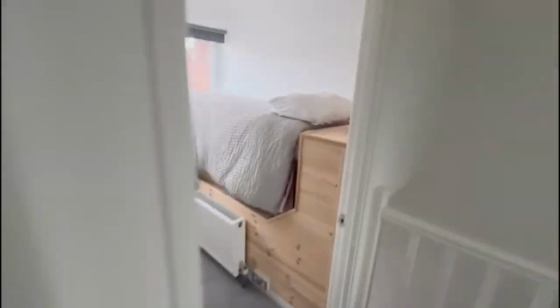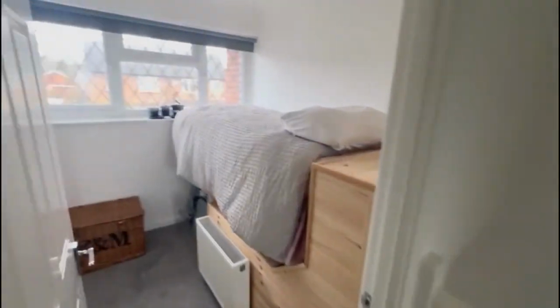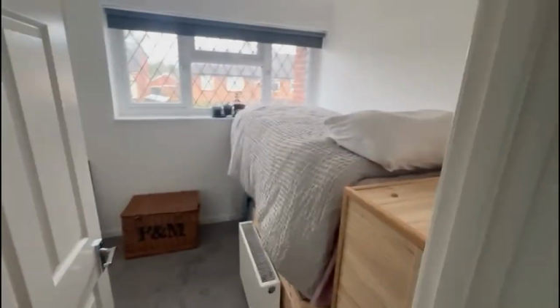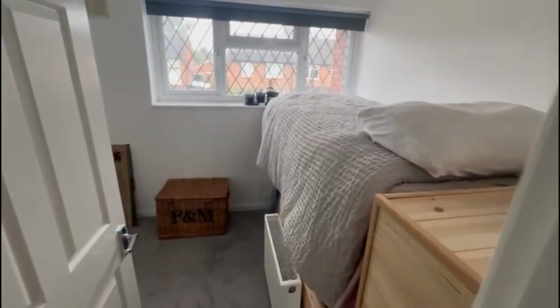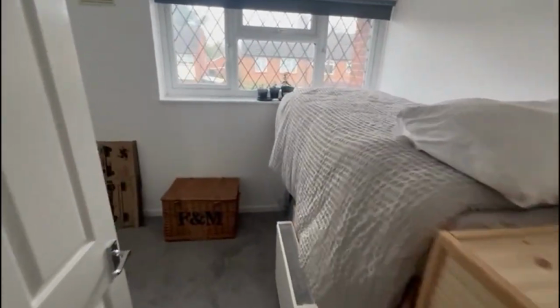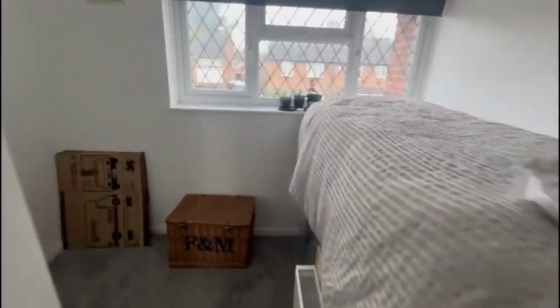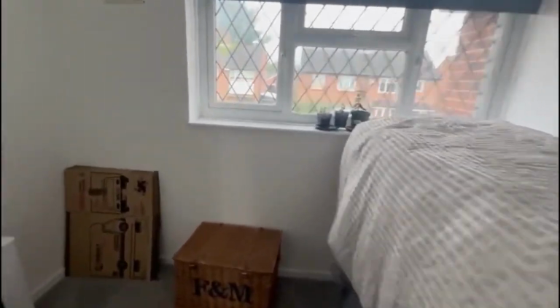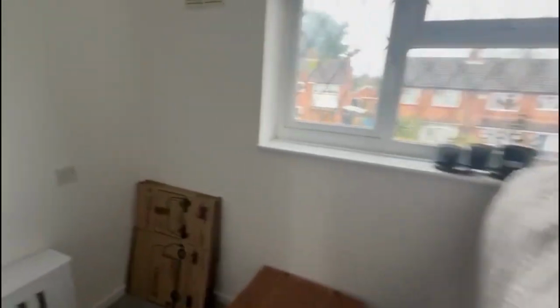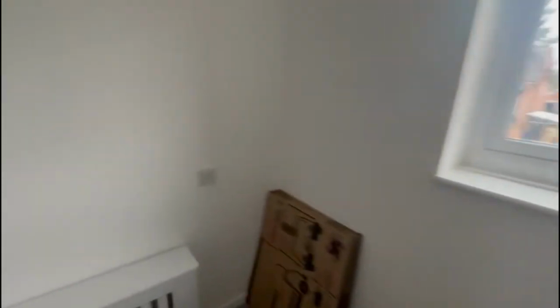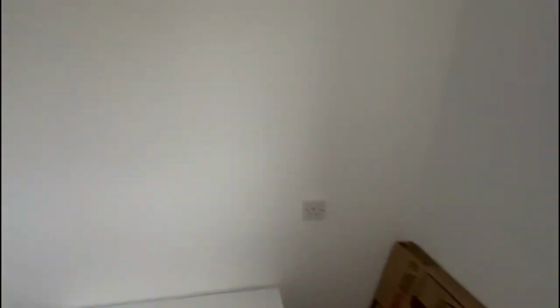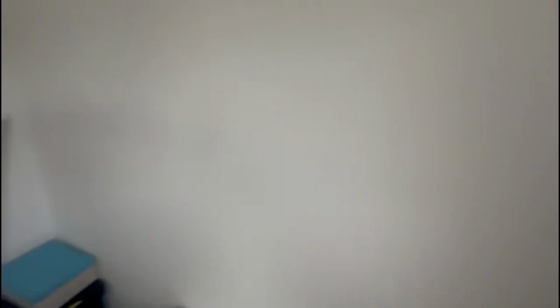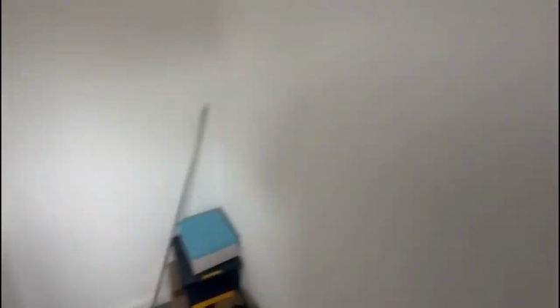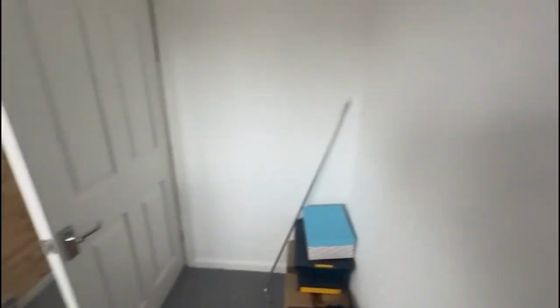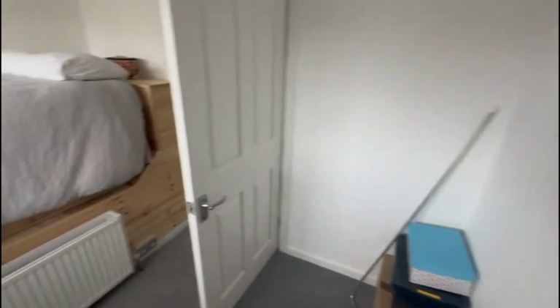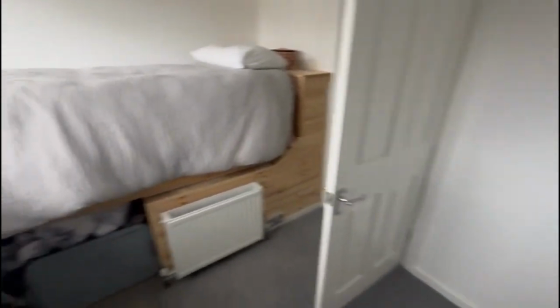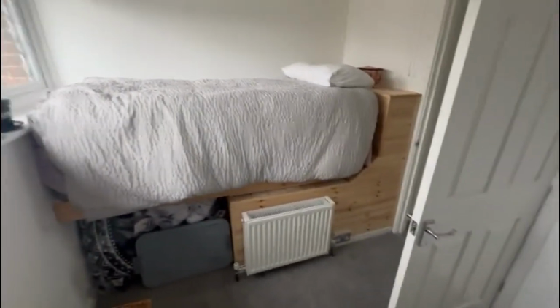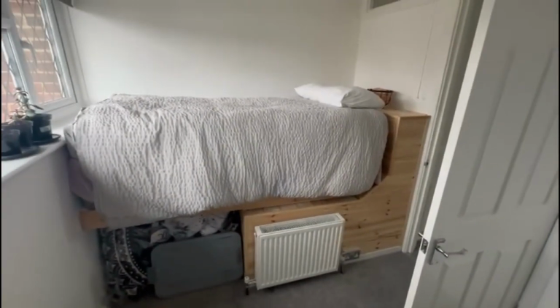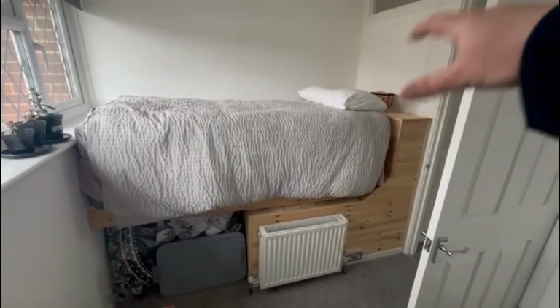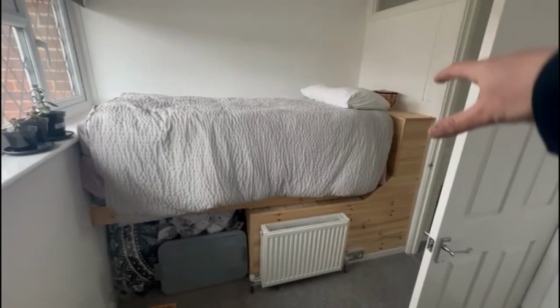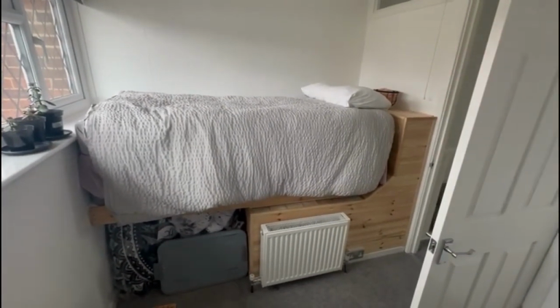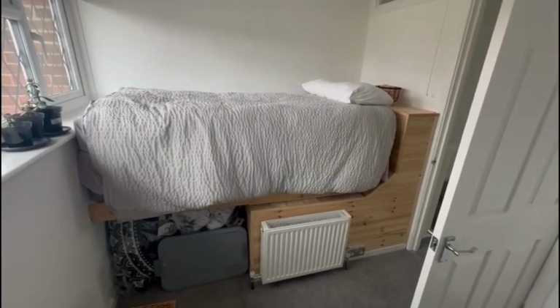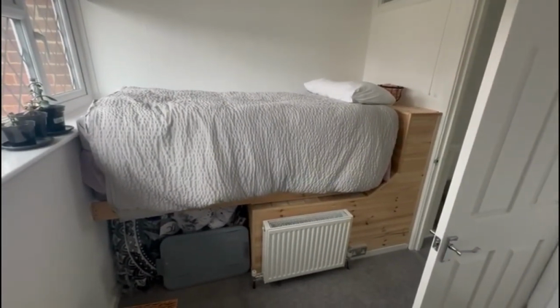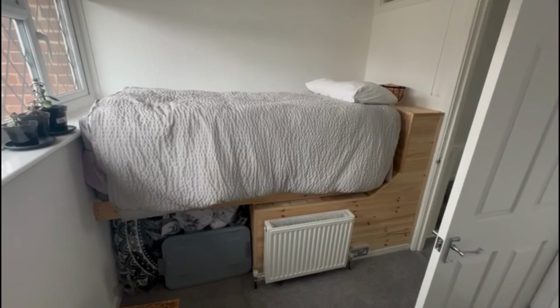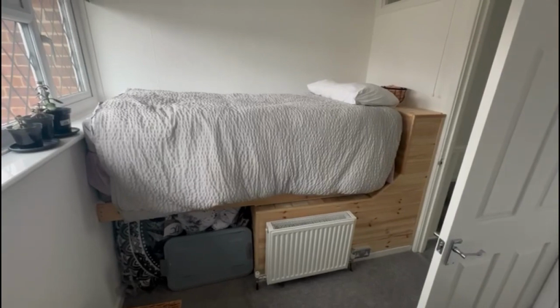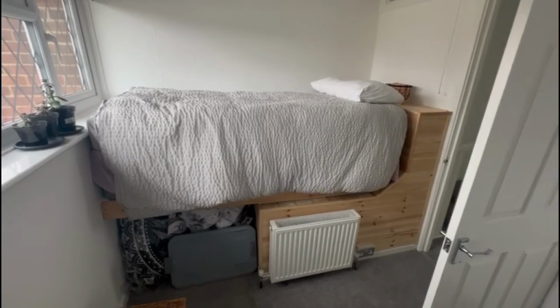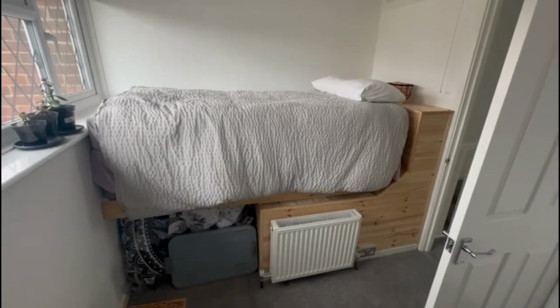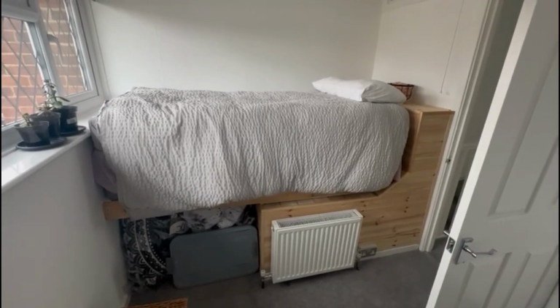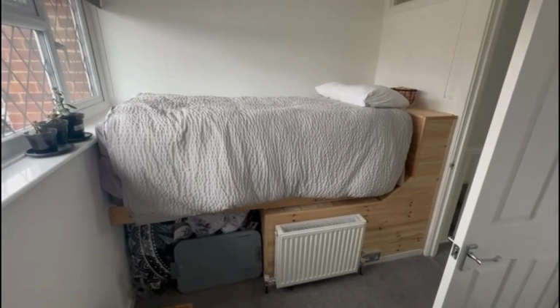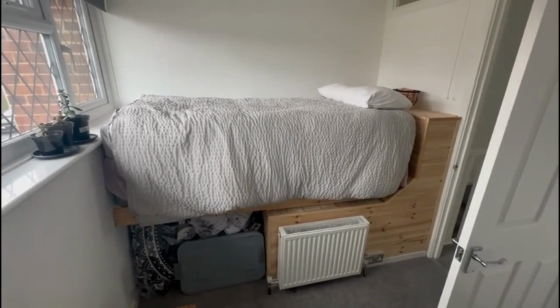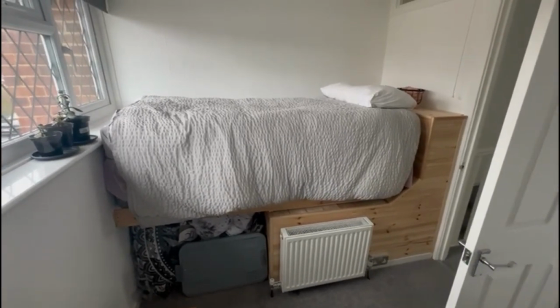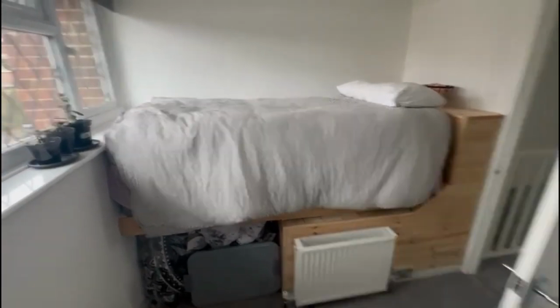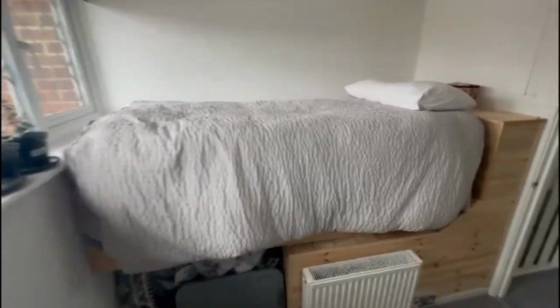And then you've got bedroom number three, which is a good, slightly smaller third room as they are with these houses. But I really like this cabin bed — I think that's been built really well. Obviously you can take it out if you don't need it, but I think that's a really great use of the space.